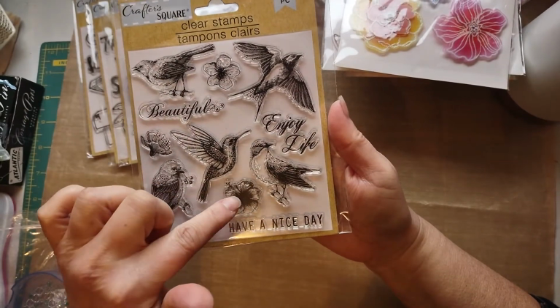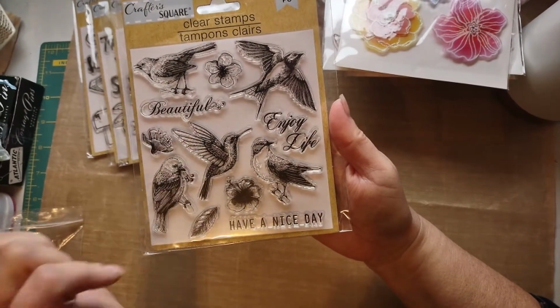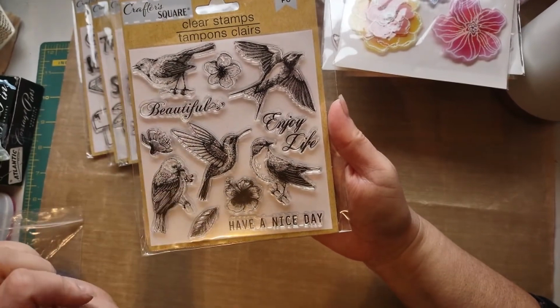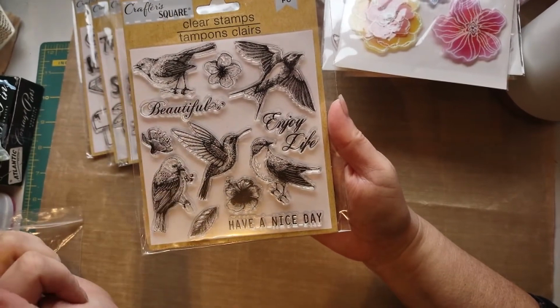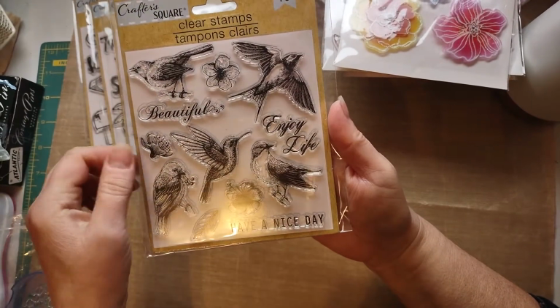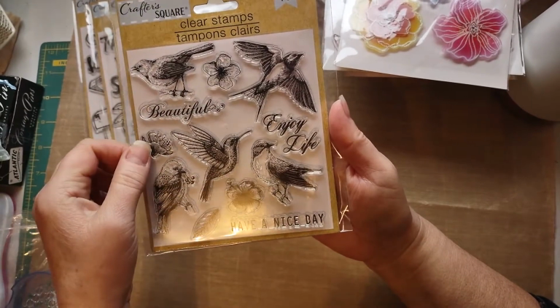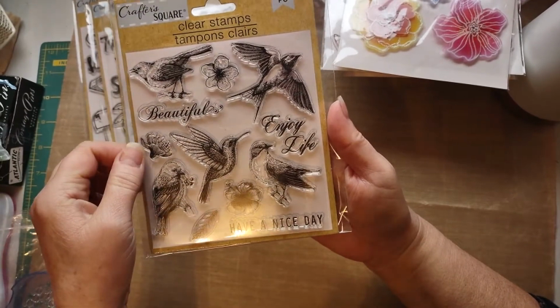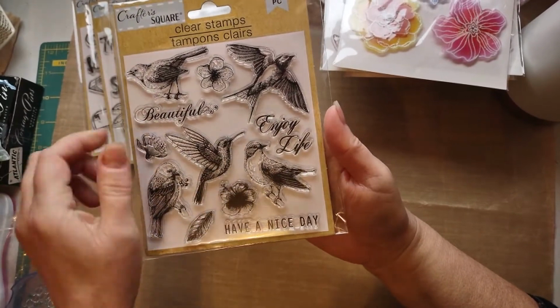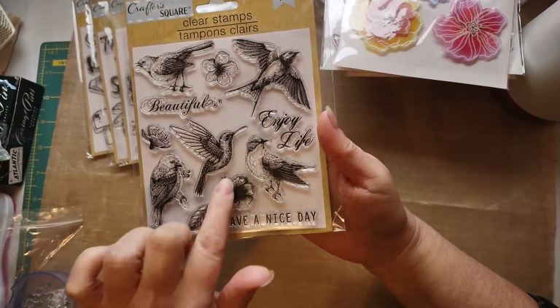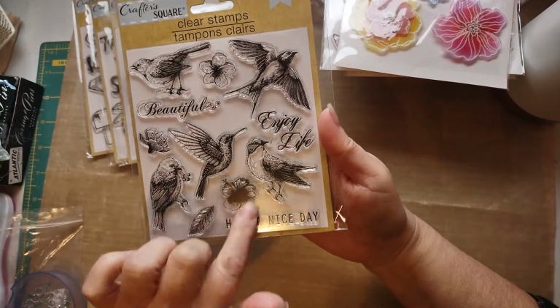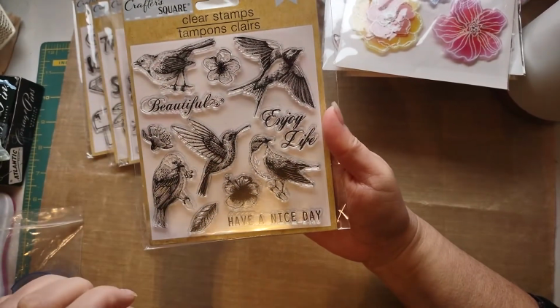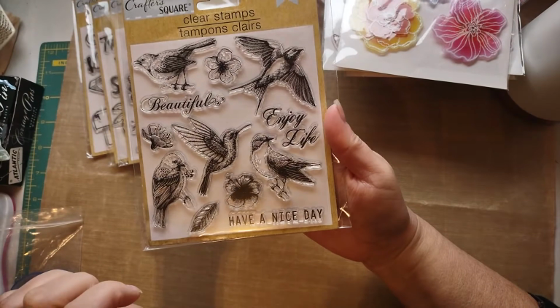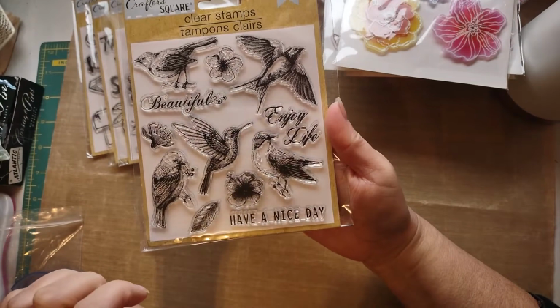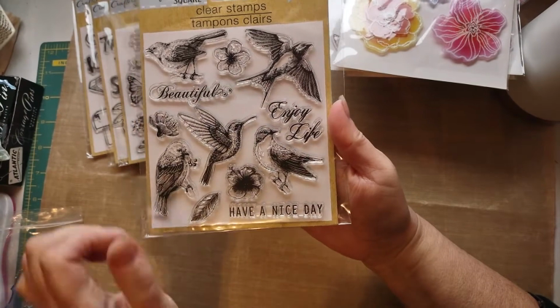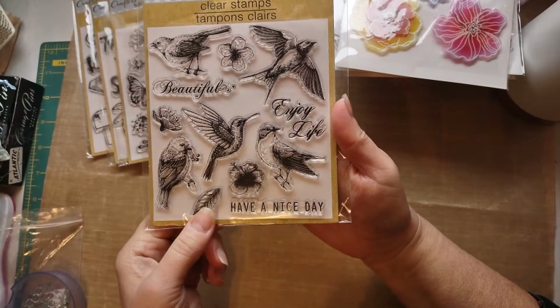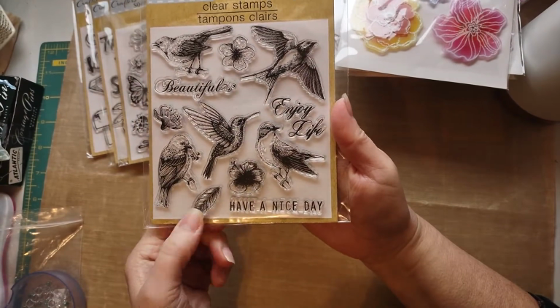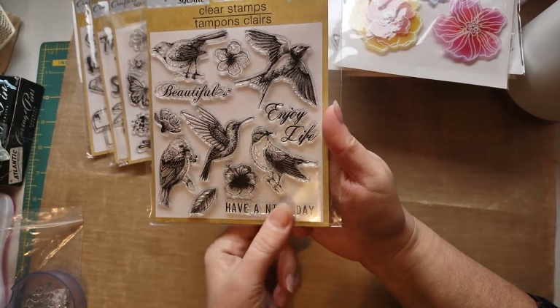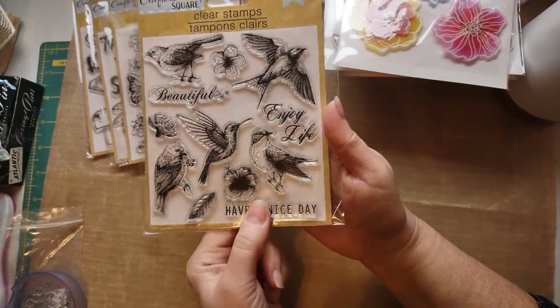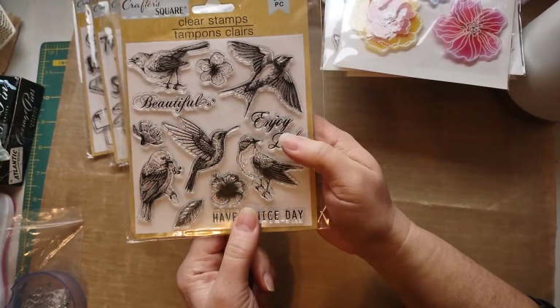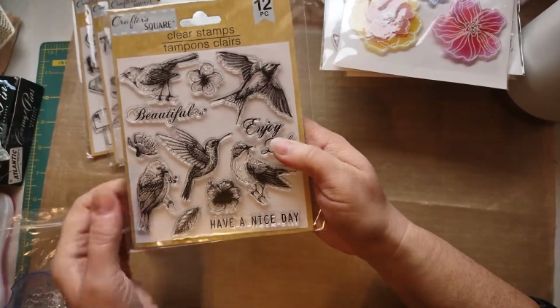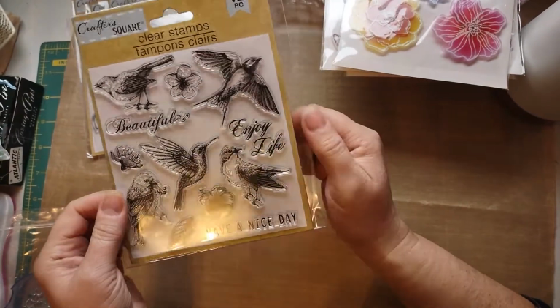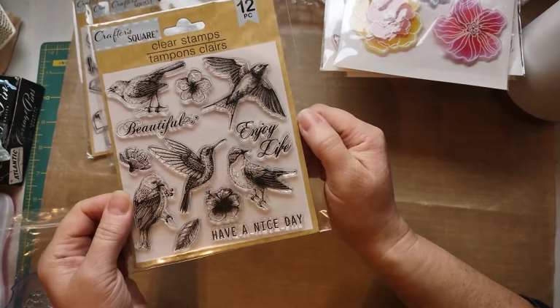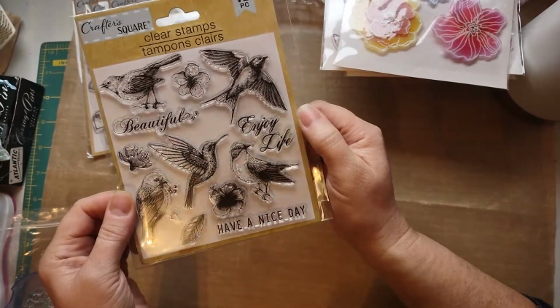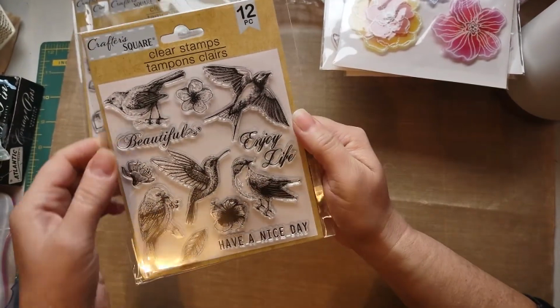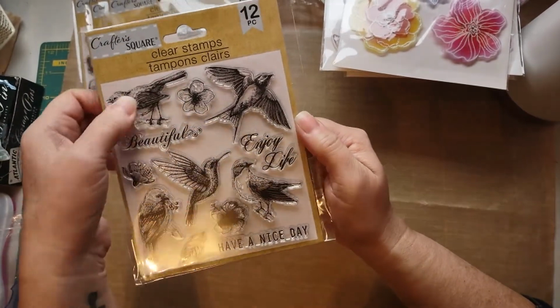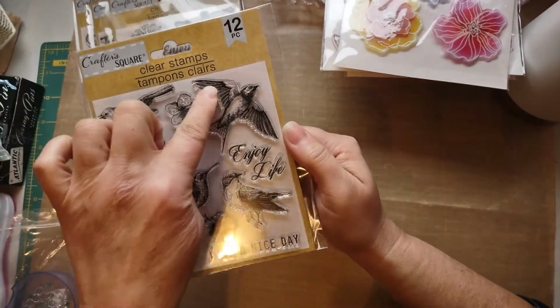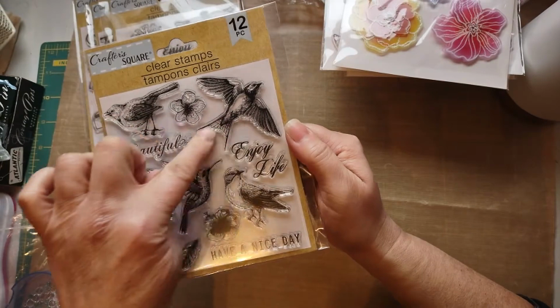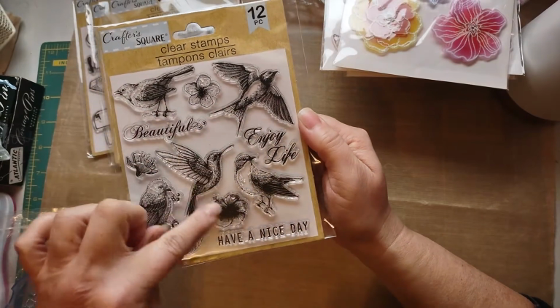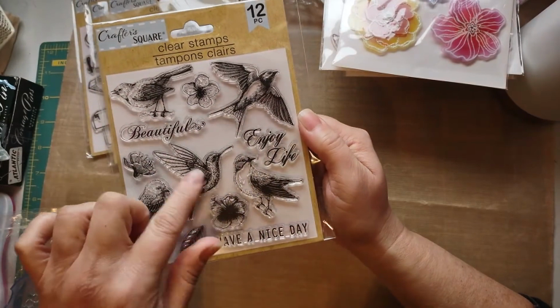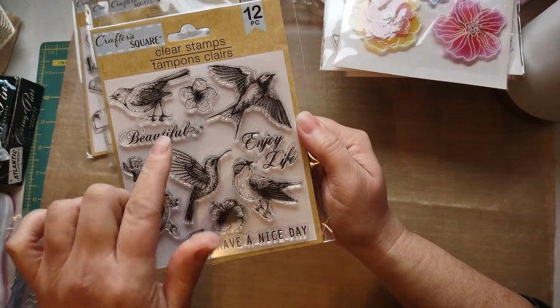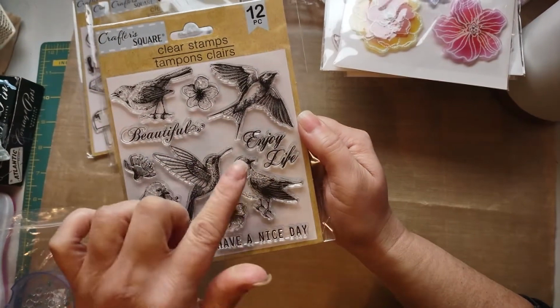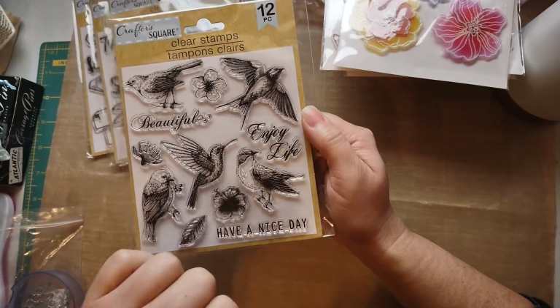My favorite flower — one of my favorite flowers, the hibiscus. 'Have a nice day.' 'Enjoy life.' Beautiful. Look at all the detail. I cannot wait to use these.